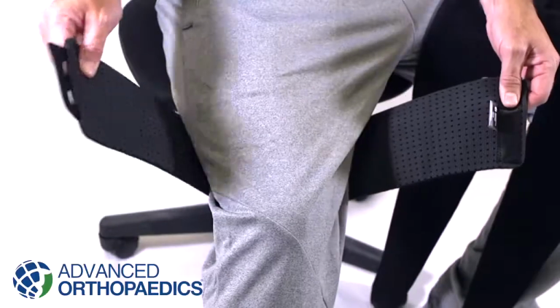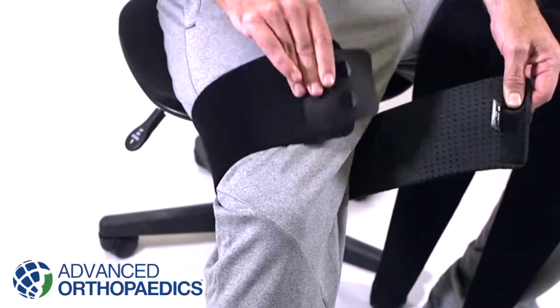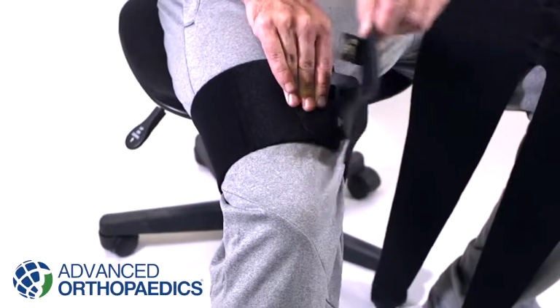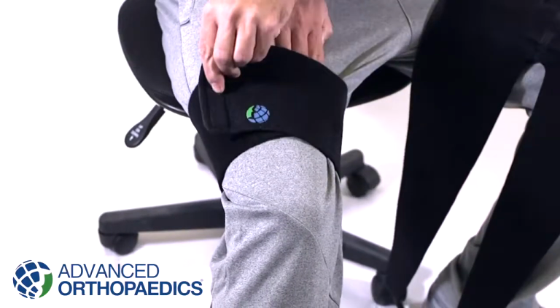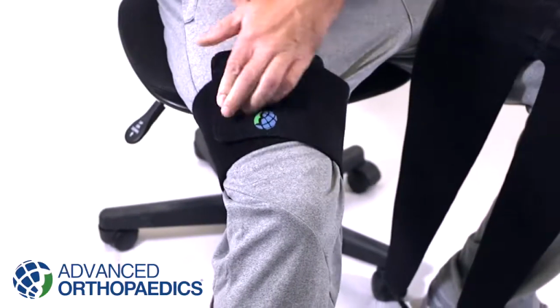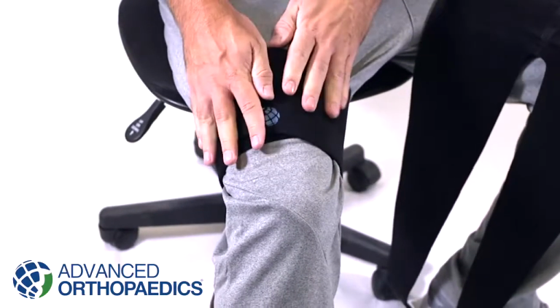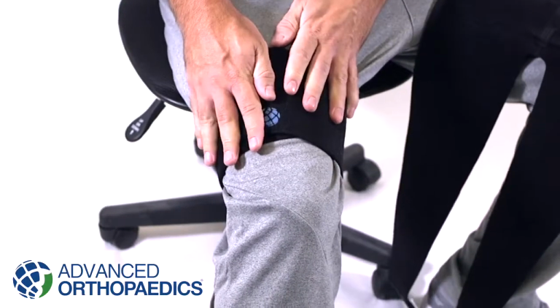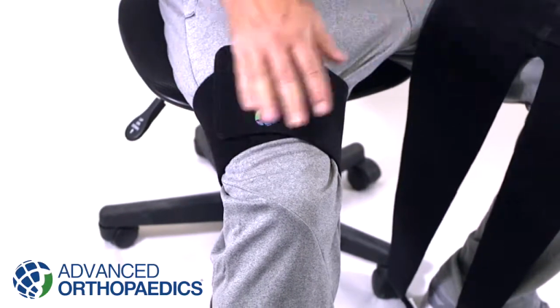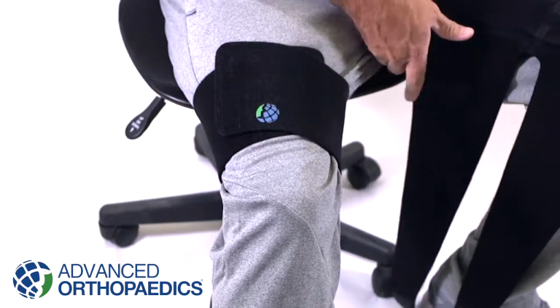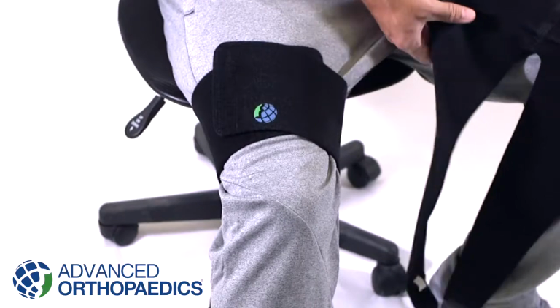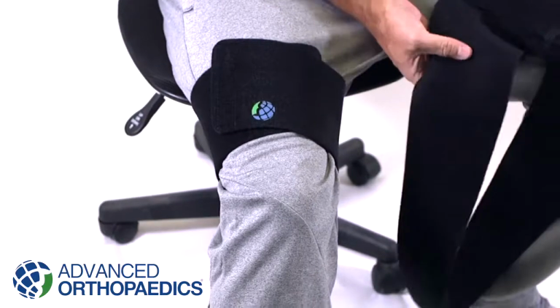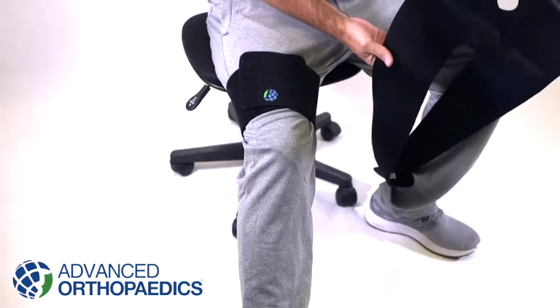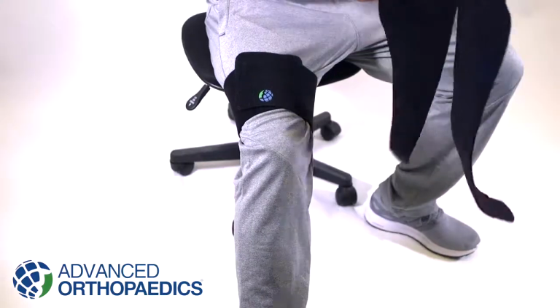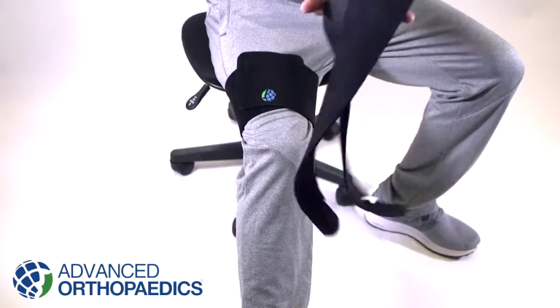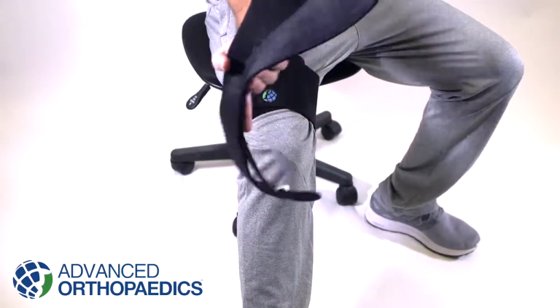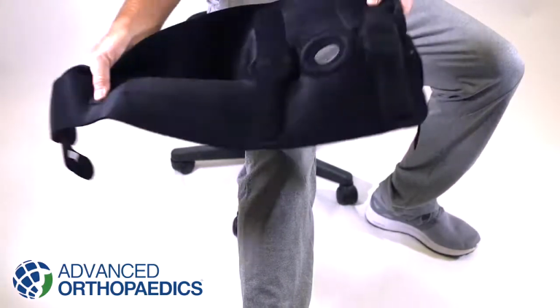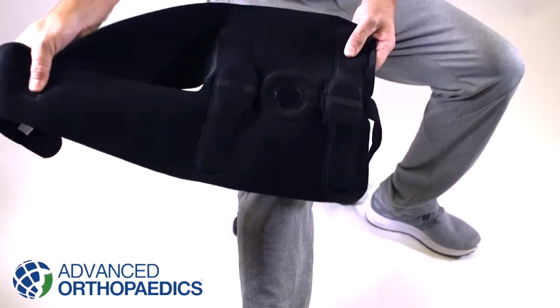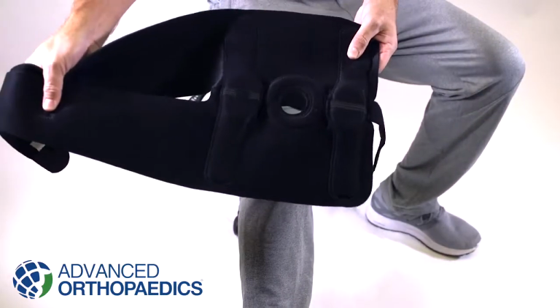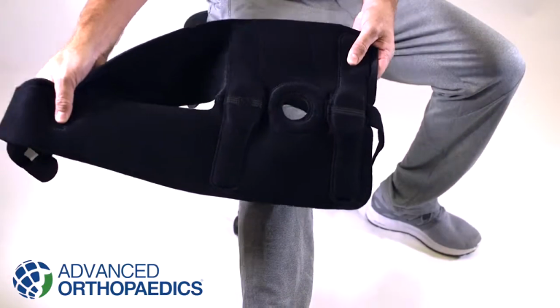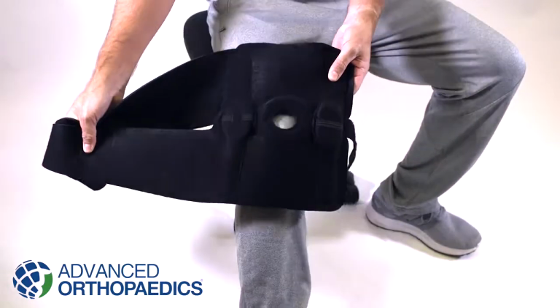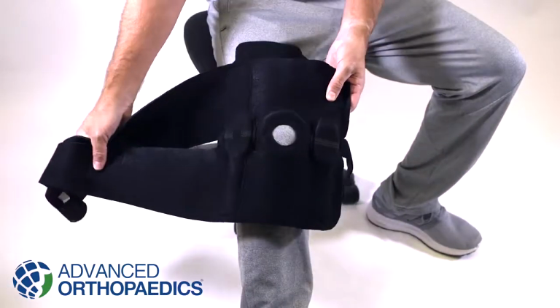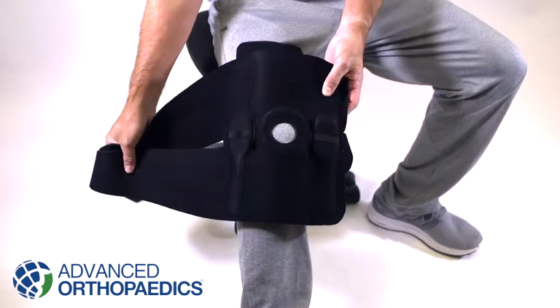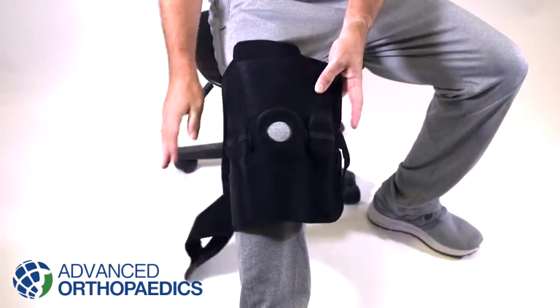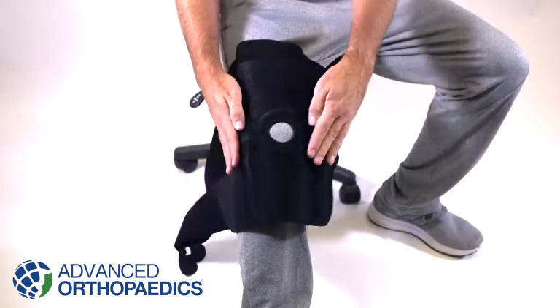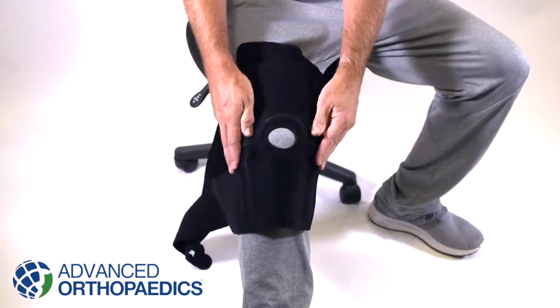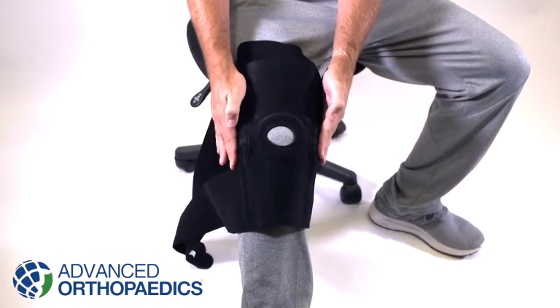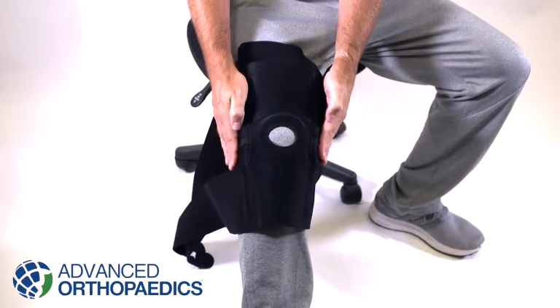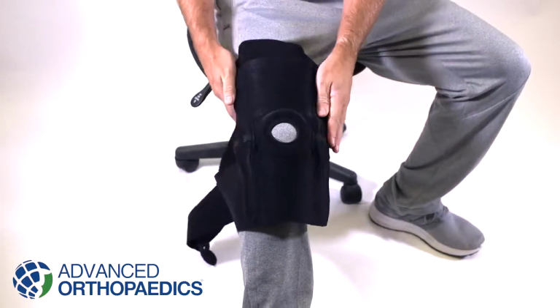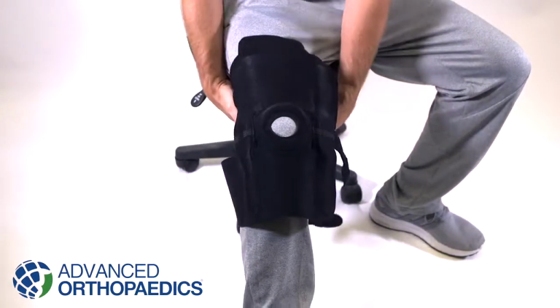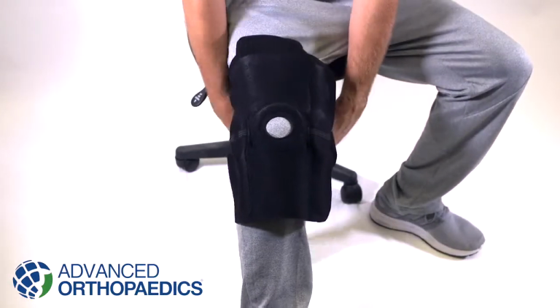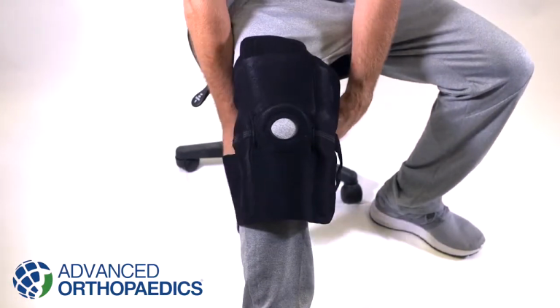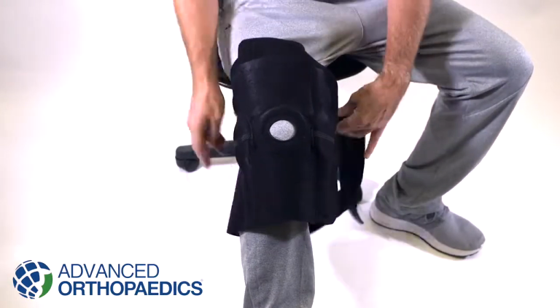This brace can be worn with the optional FastFit sleeve. This universal fit sleeve prevents the brace from sliding and moving with wear. Place the brace around the knee so that the hinges line up with the center of the kneecap on both sides of the leg.